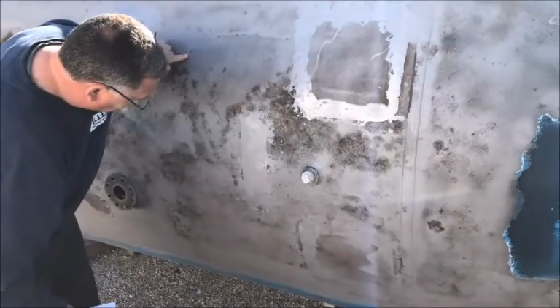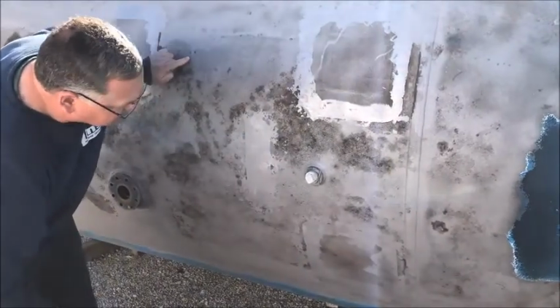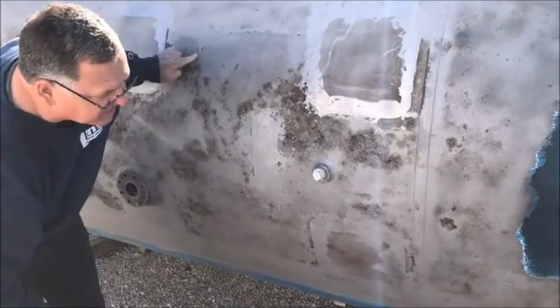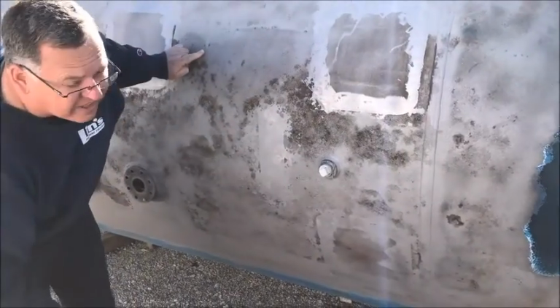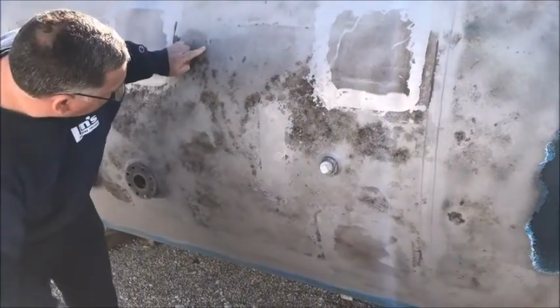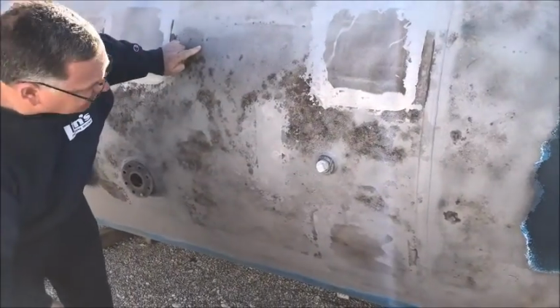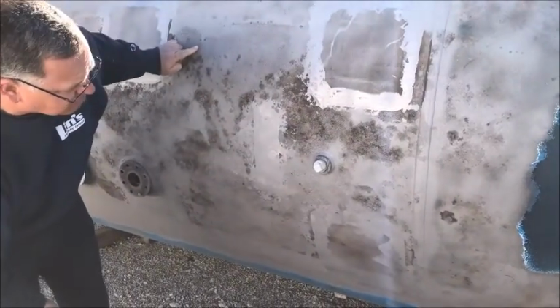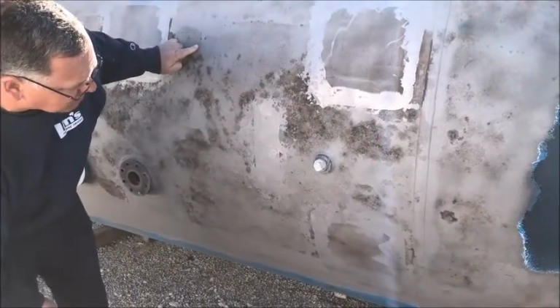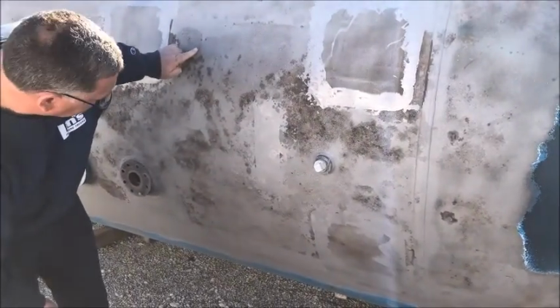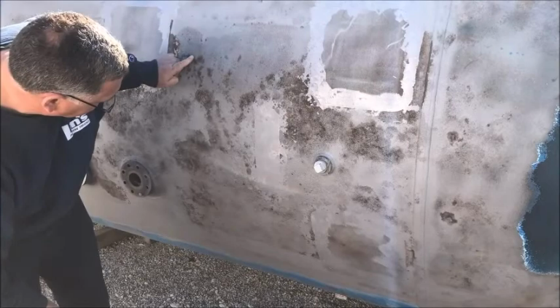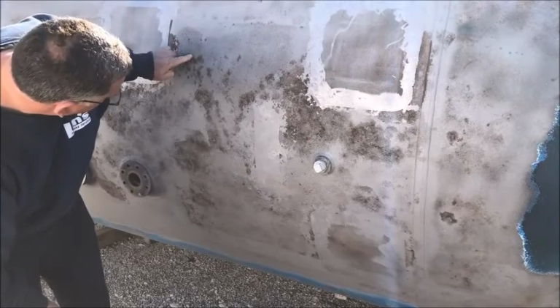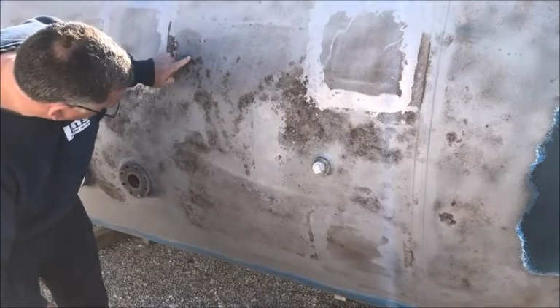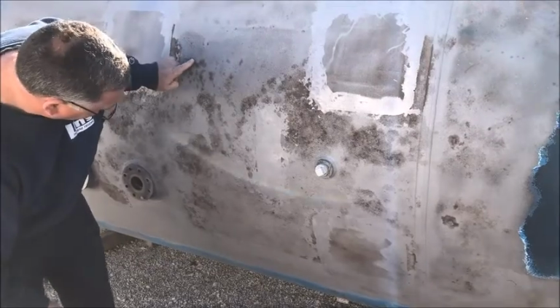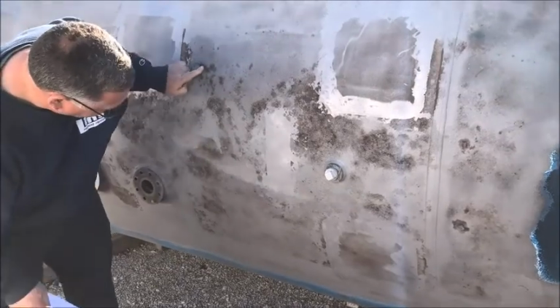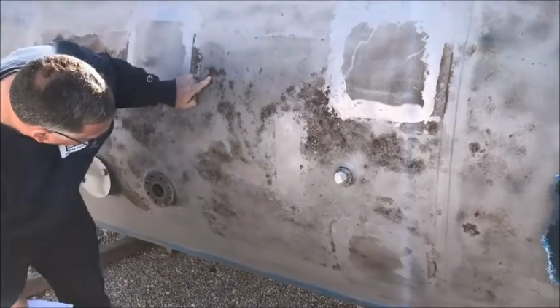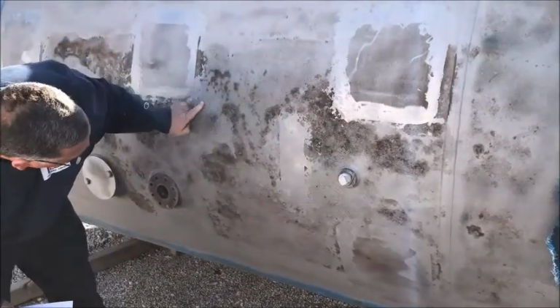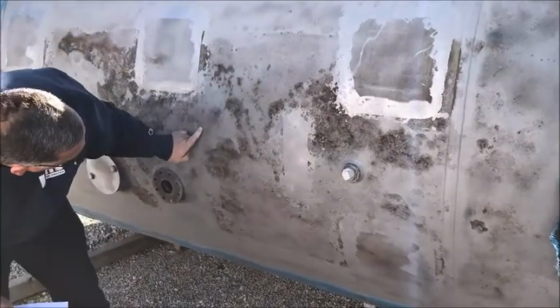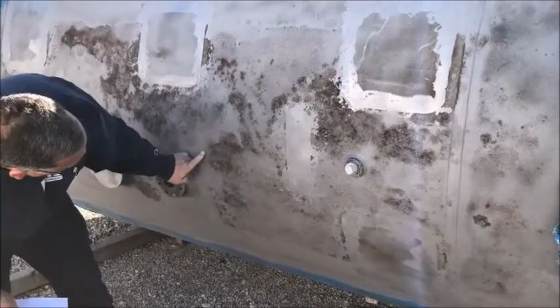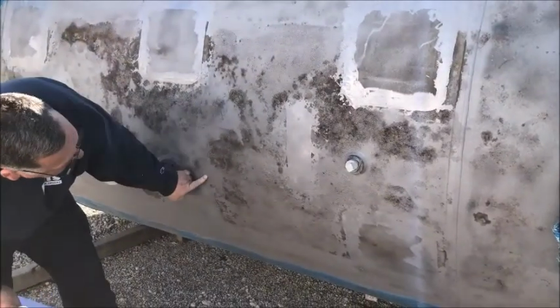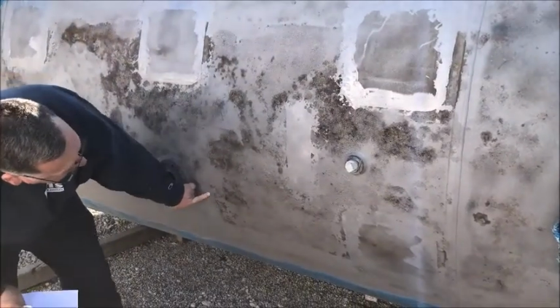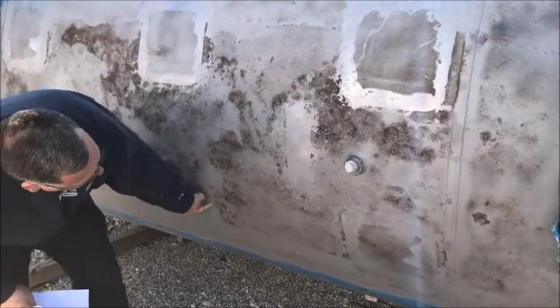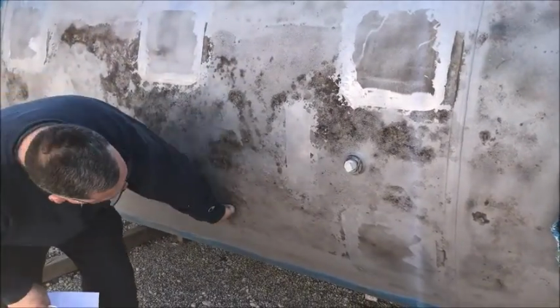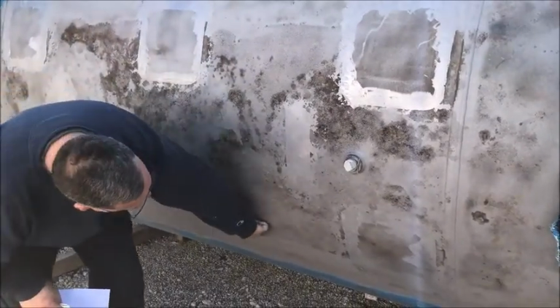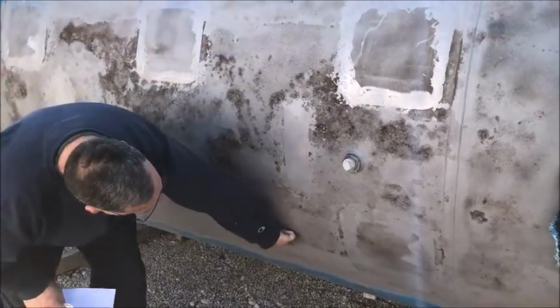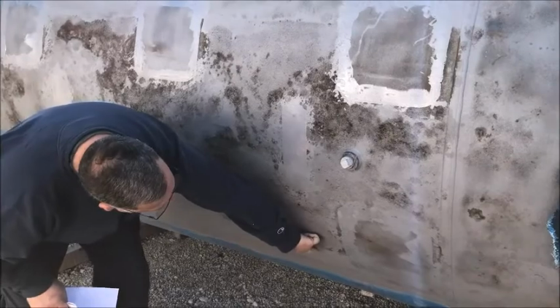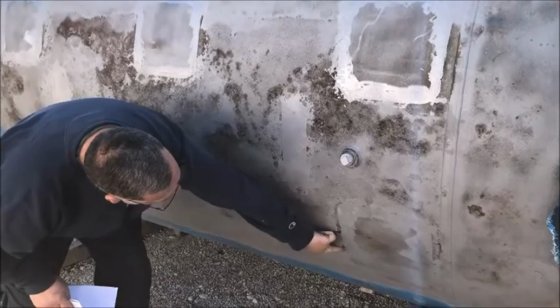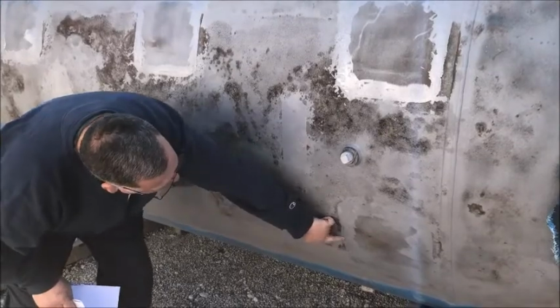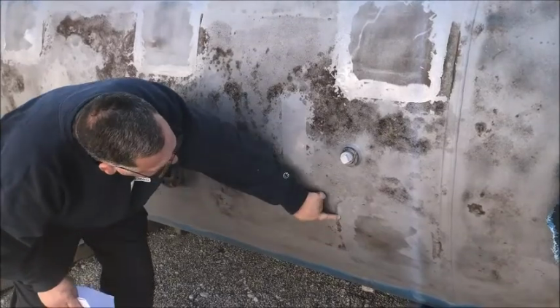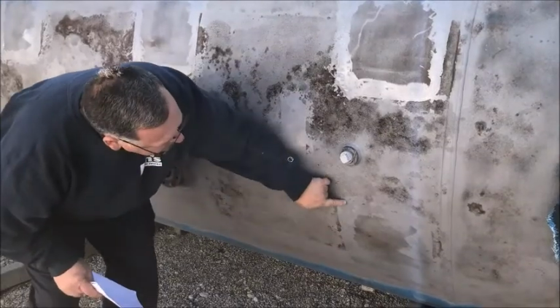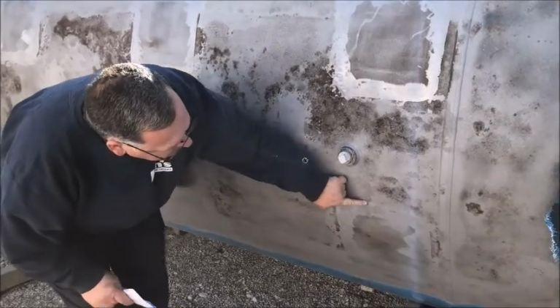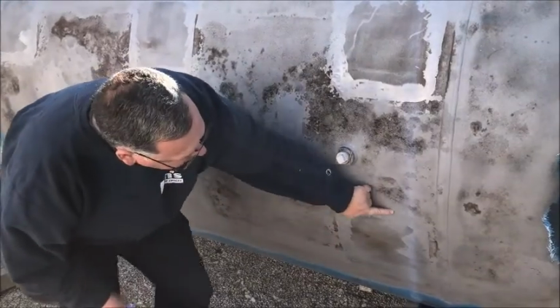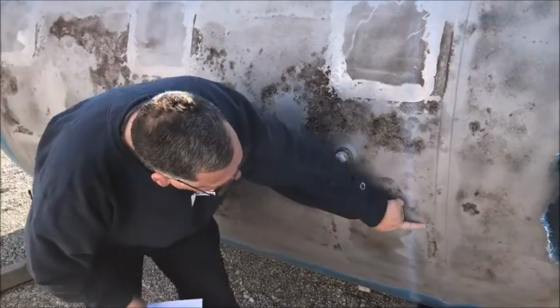I'm going to do just the half of the bottom of the tank and then we'll do another video for the front half. Coming down here, all of this we're going to have to weld and grind.